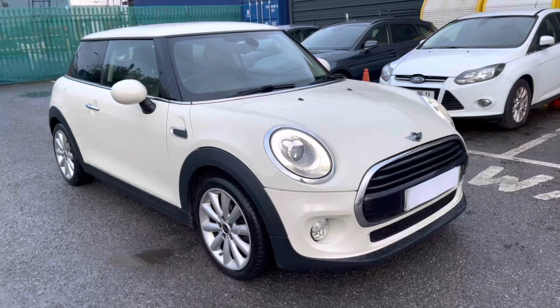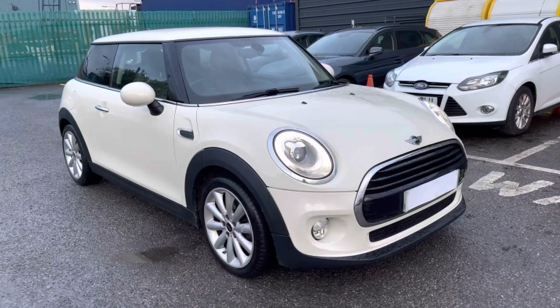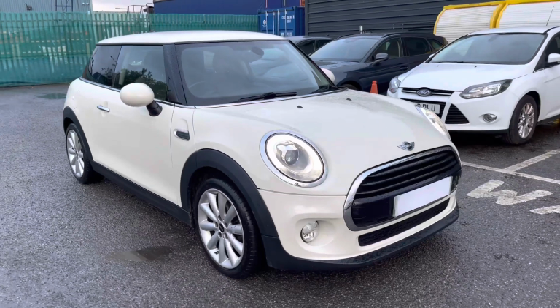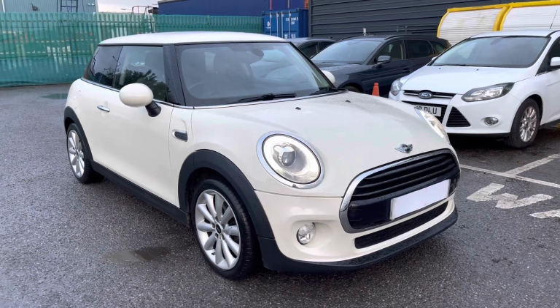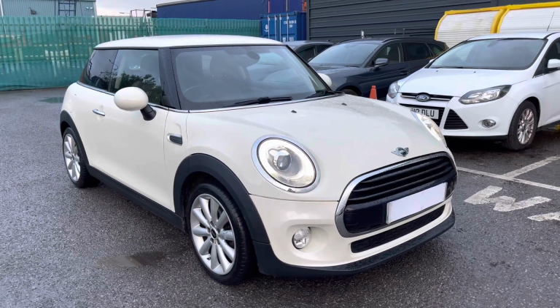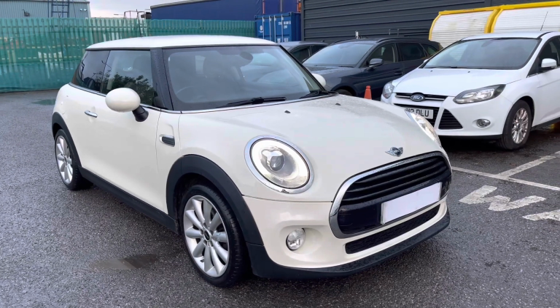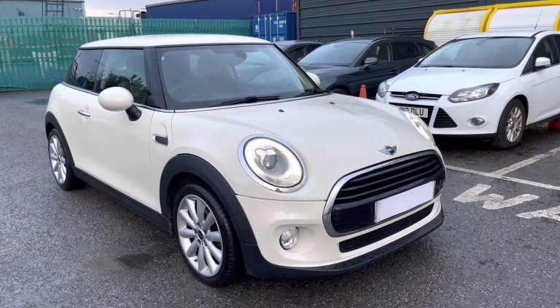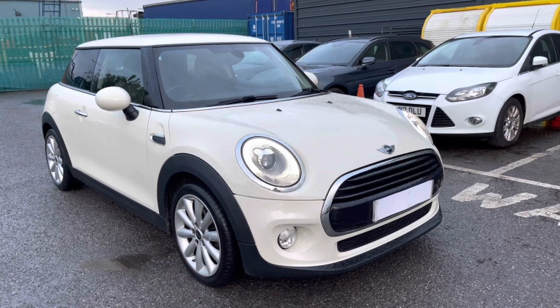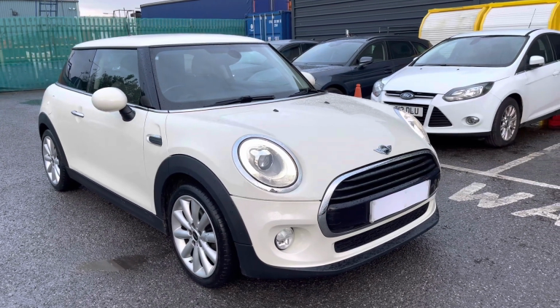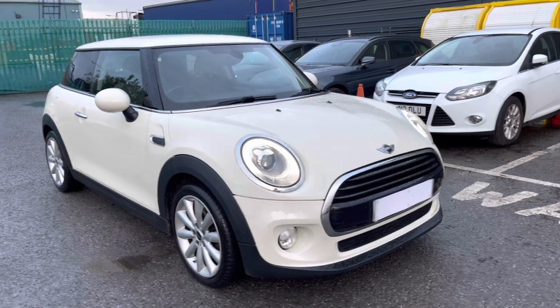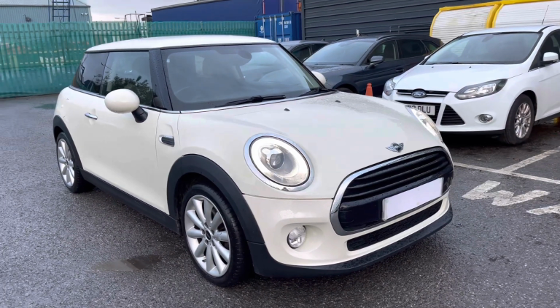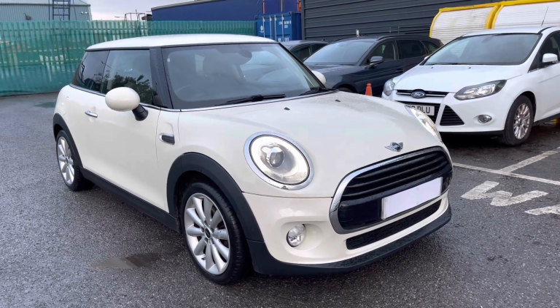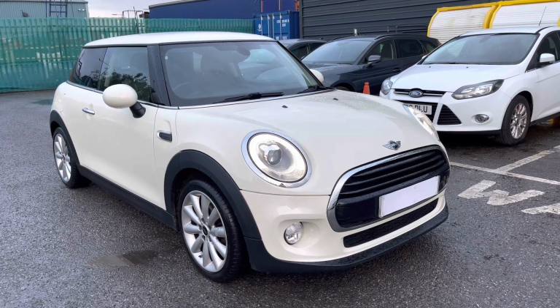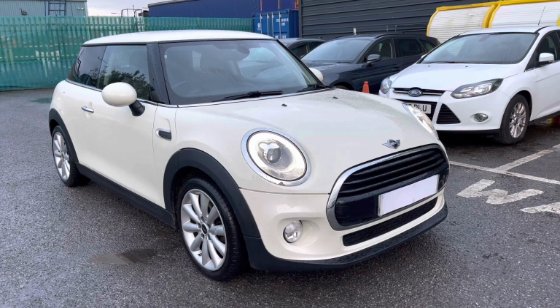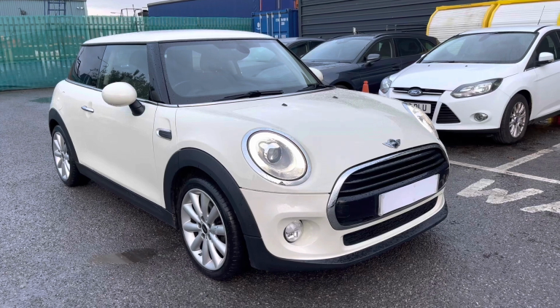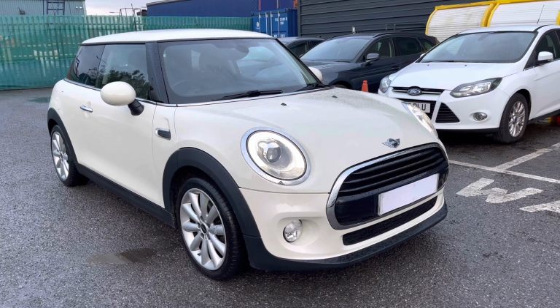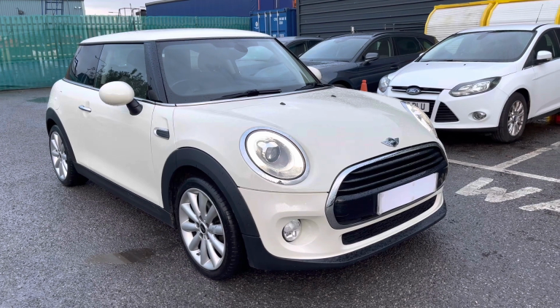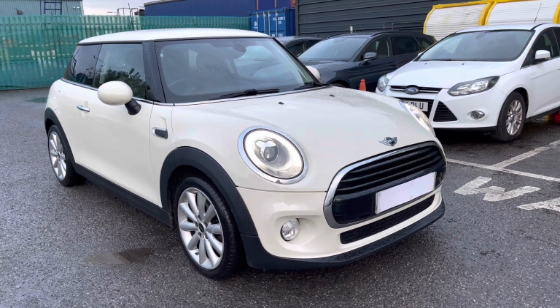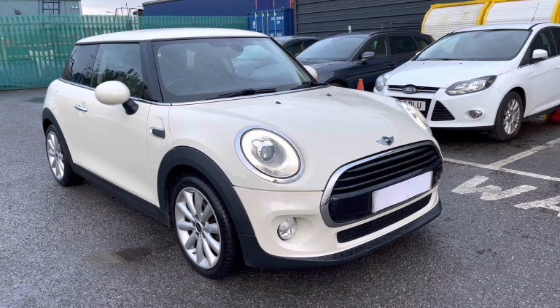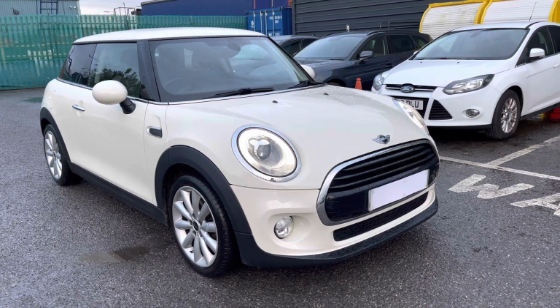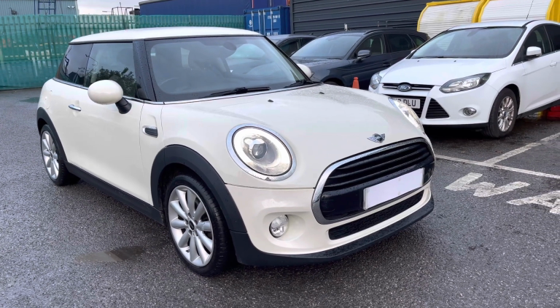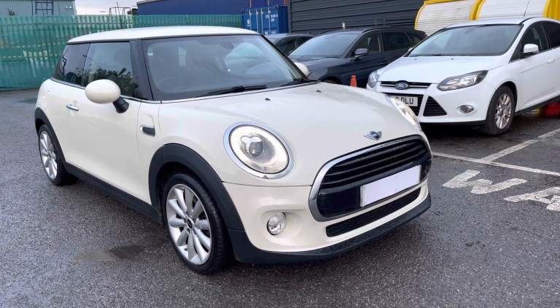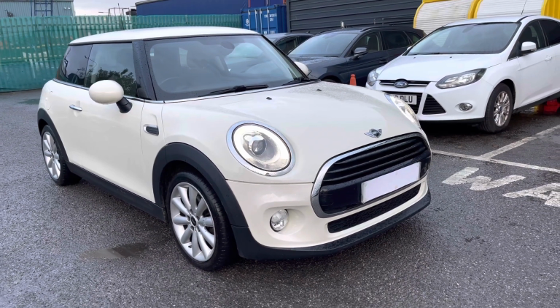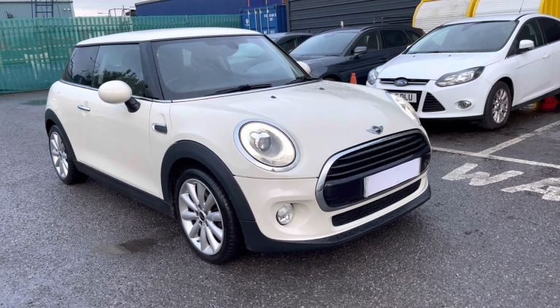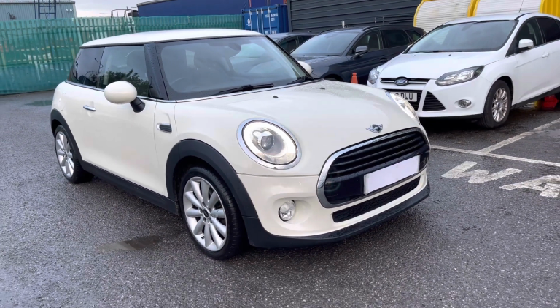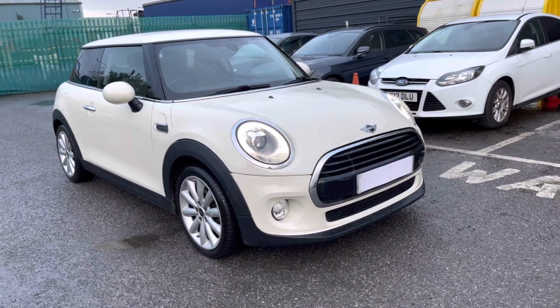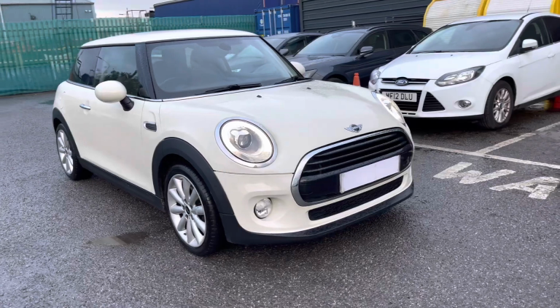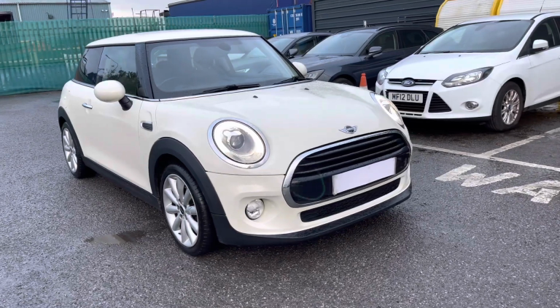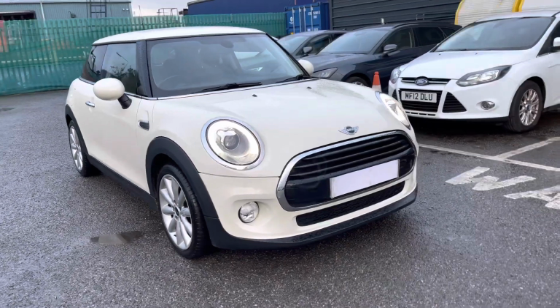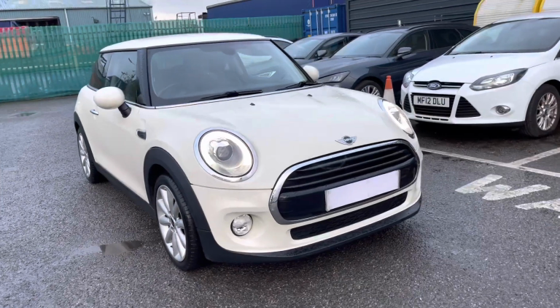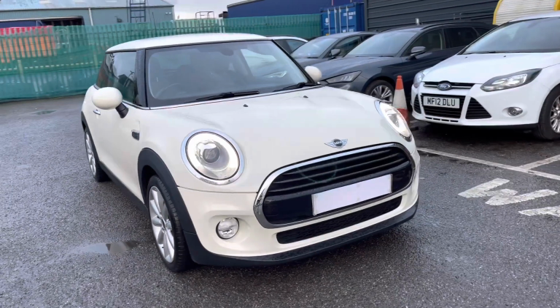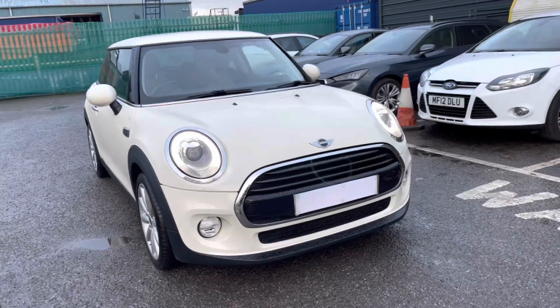Hi, welcome to Crewe SEAT. My name is Imogen. I'm going to take you on a 360 walk-around tour of this outstanding used vehicle currently for sale. This is the Mini Hatchback 1.5 Cooper D, and it's the diesel.